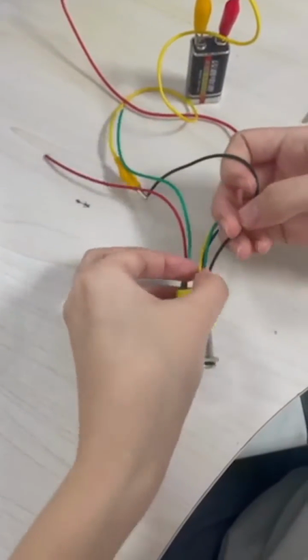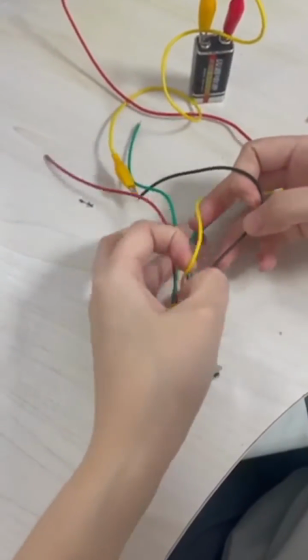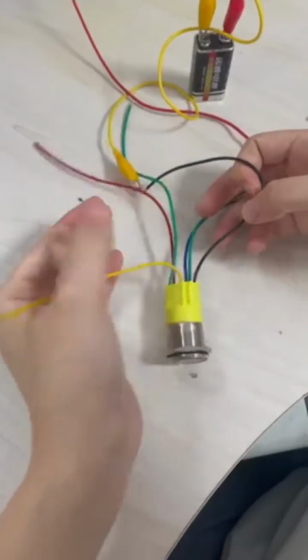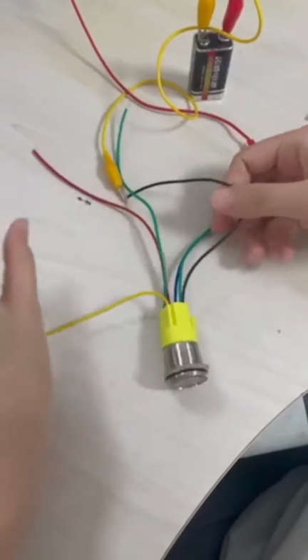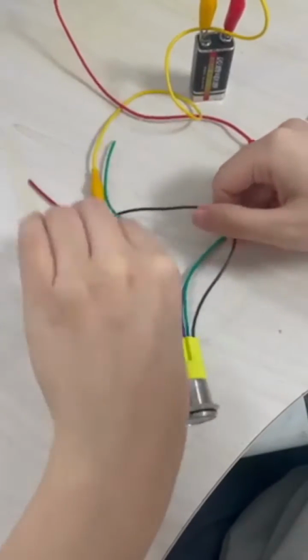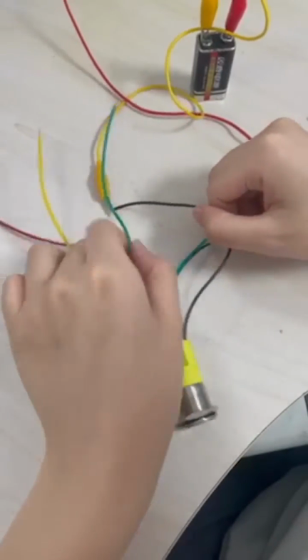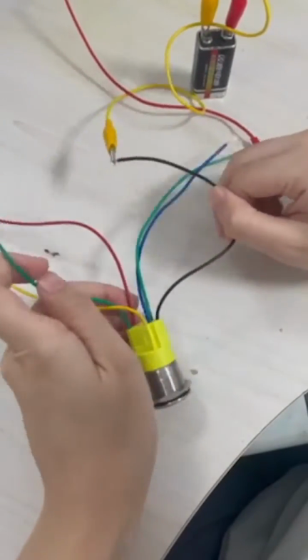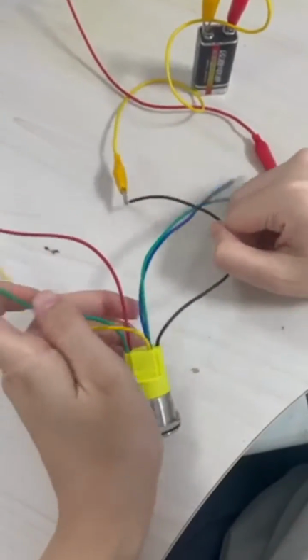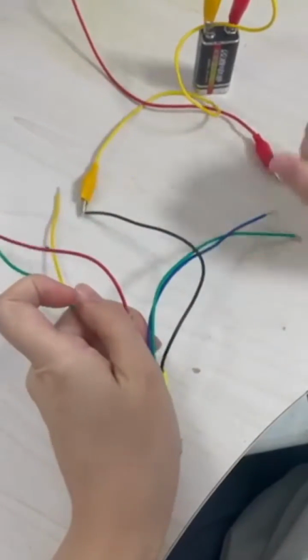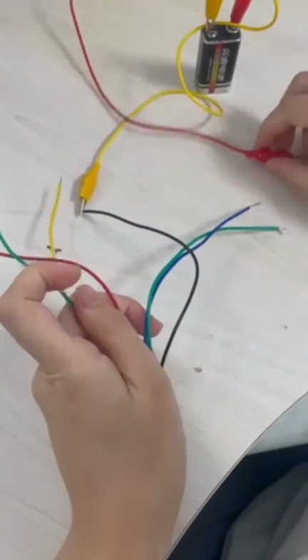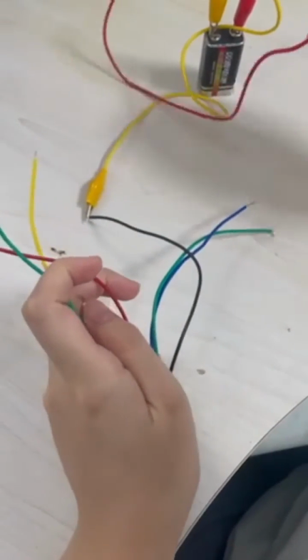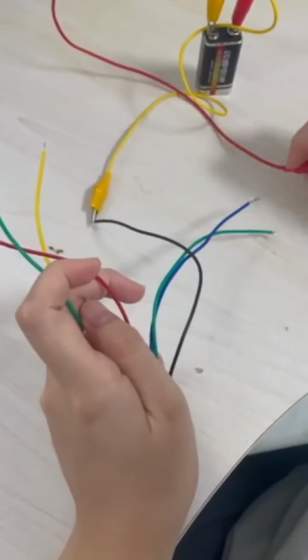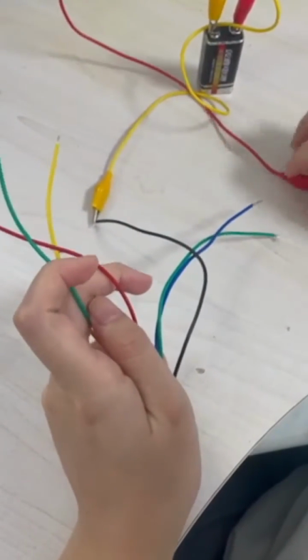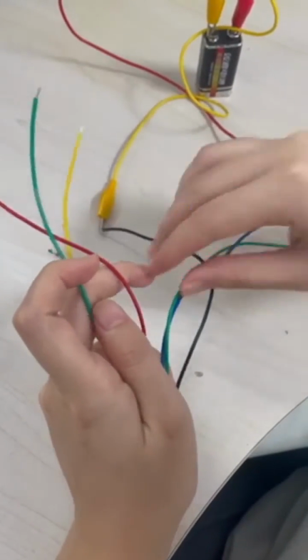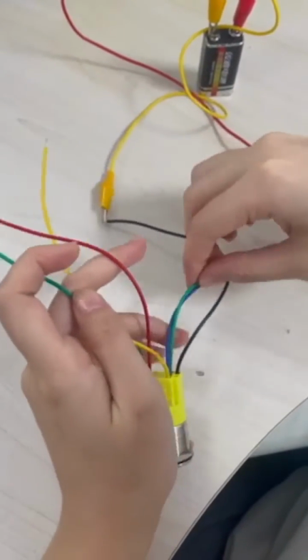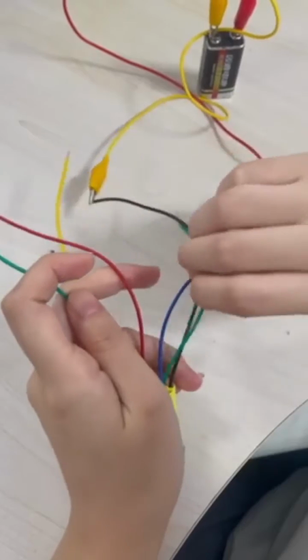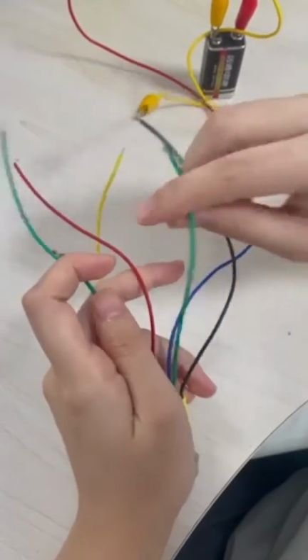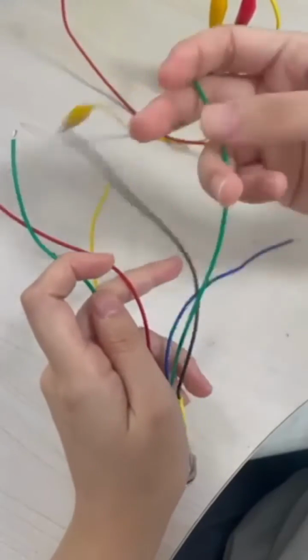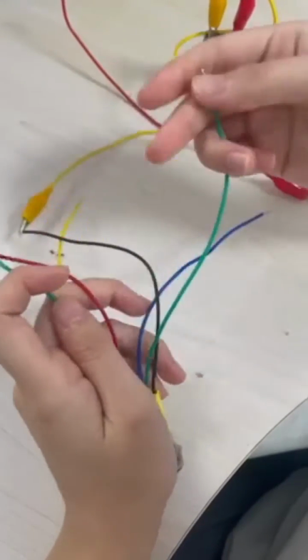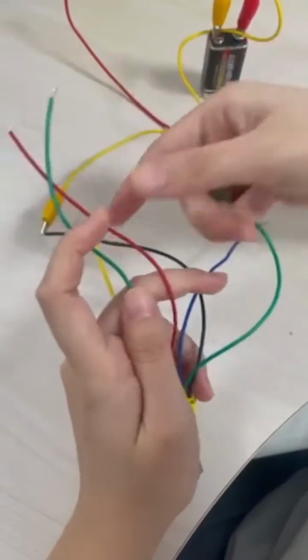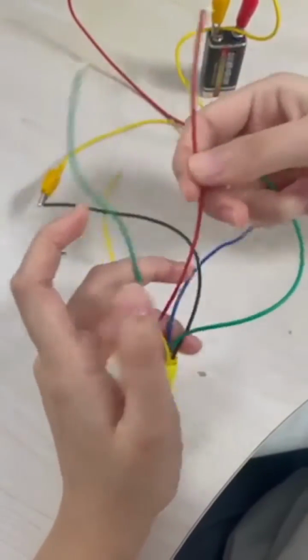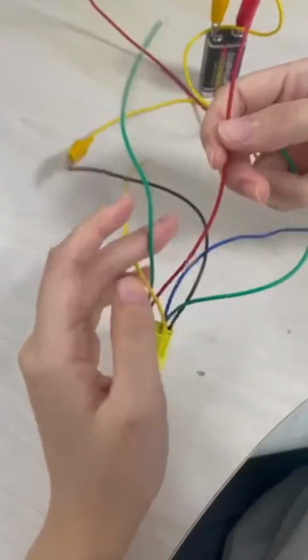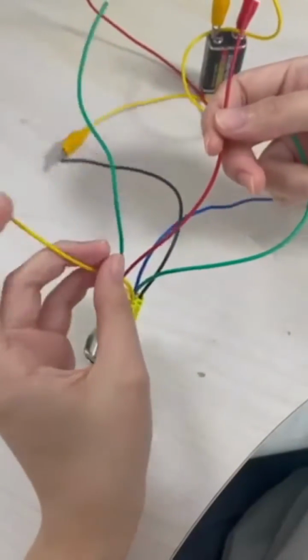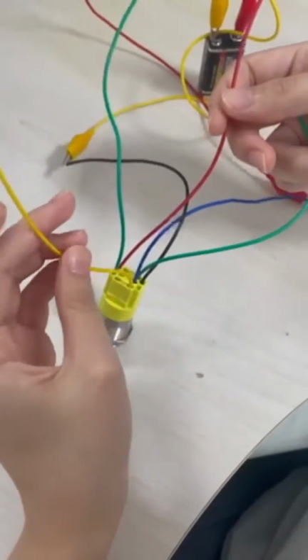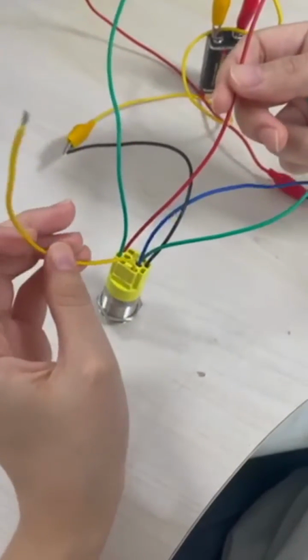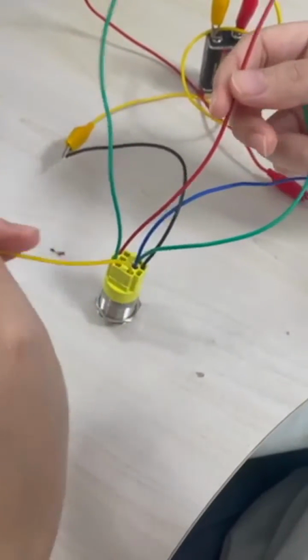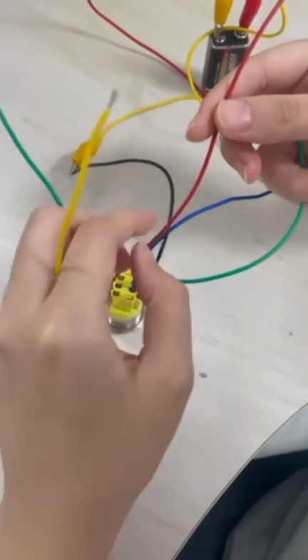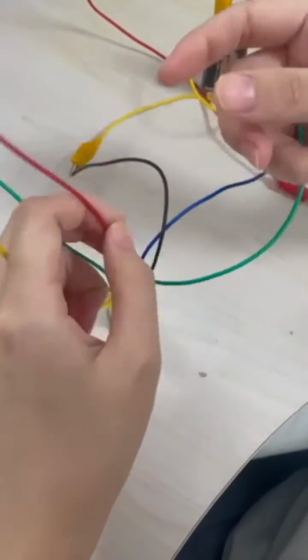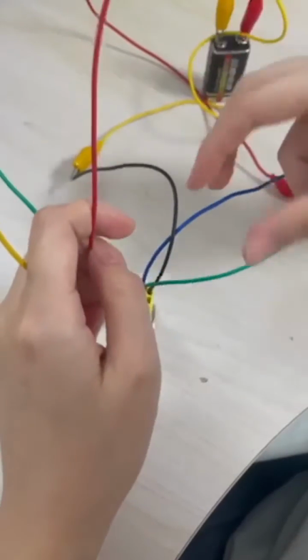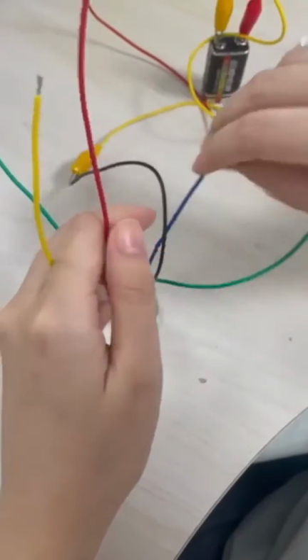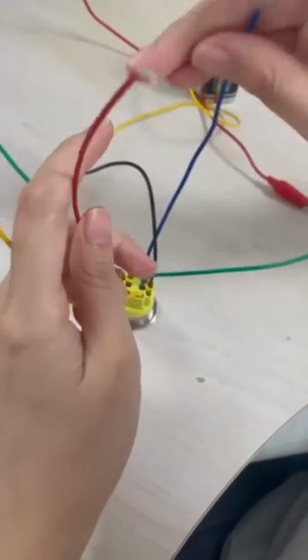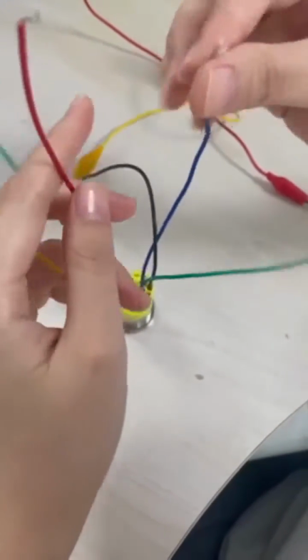The green light of the switch will be on by default. When the switch is pressed, the green light turns off and the red light turns on — the device is working.